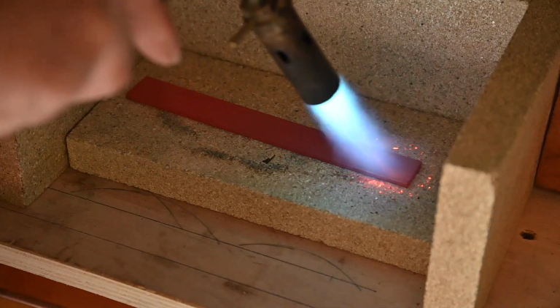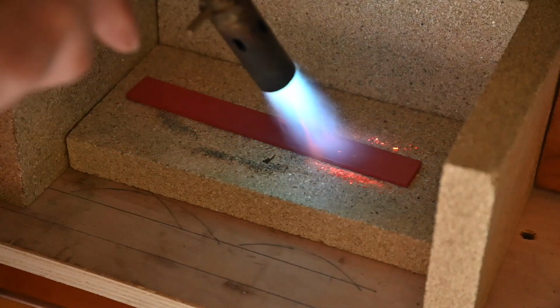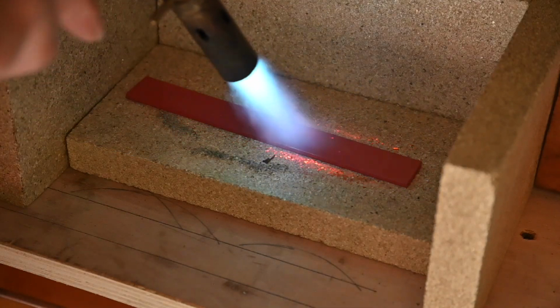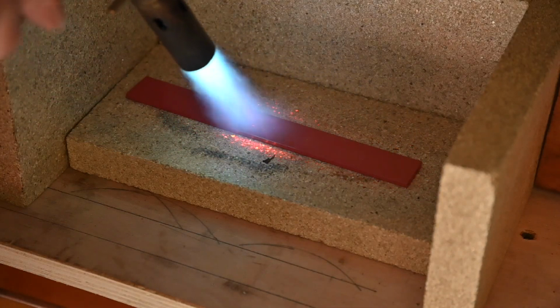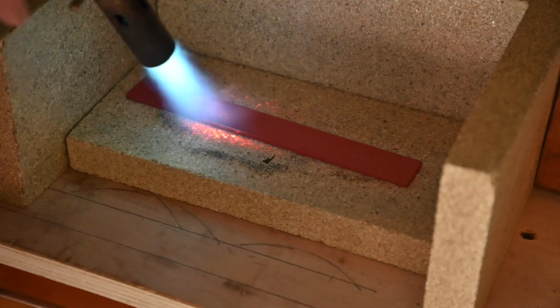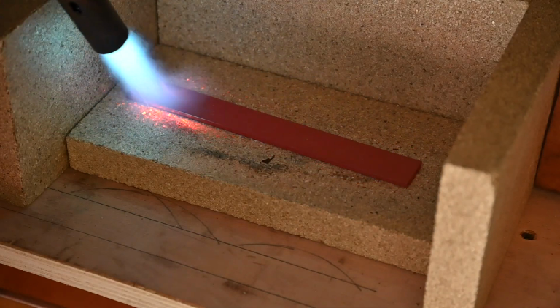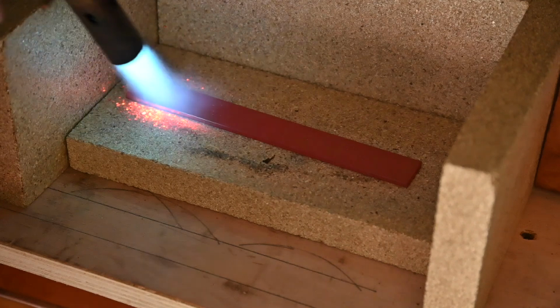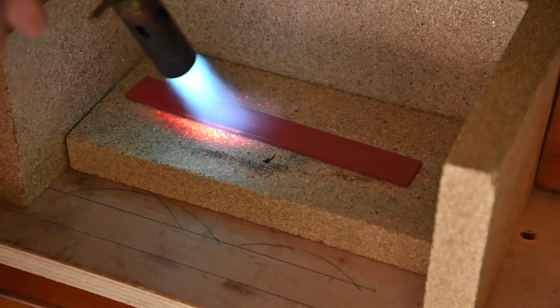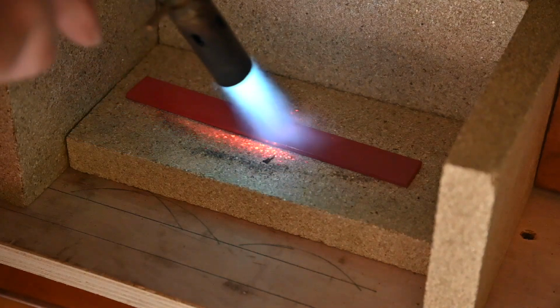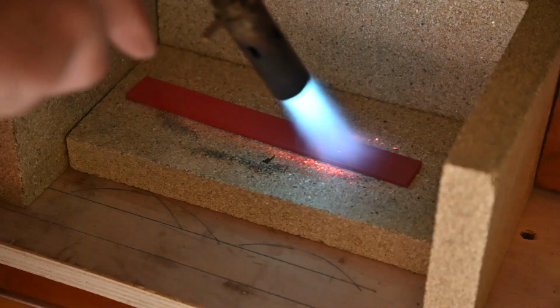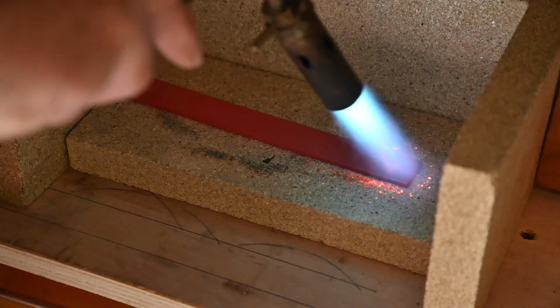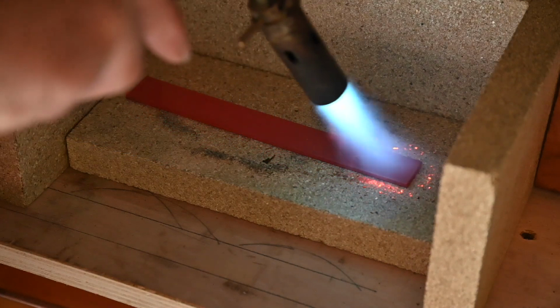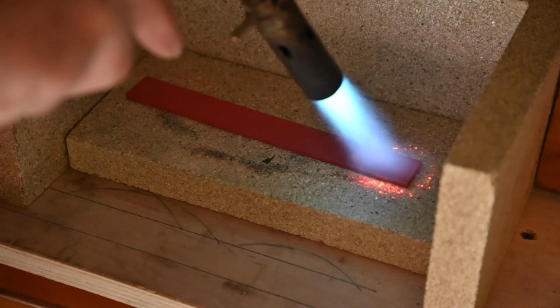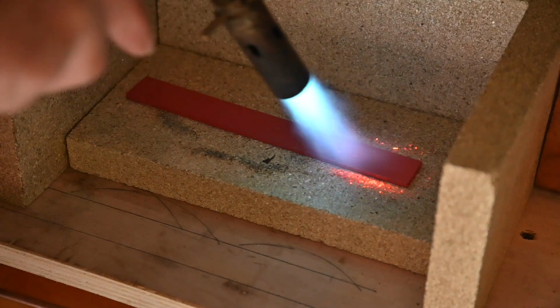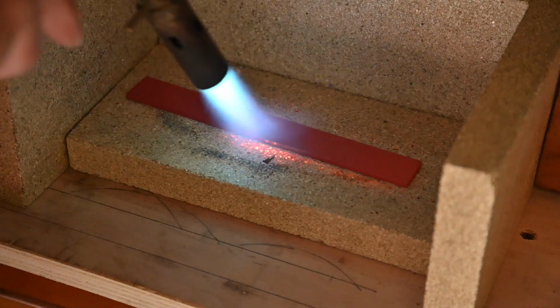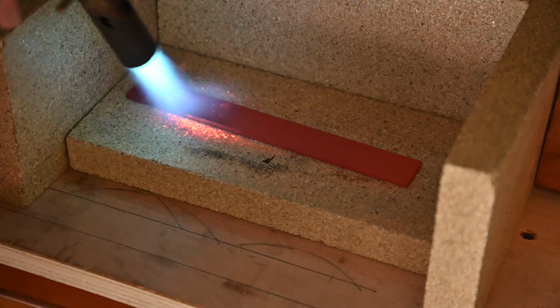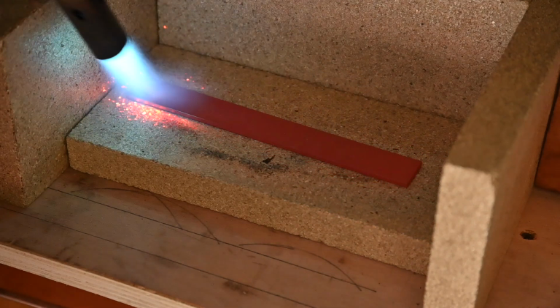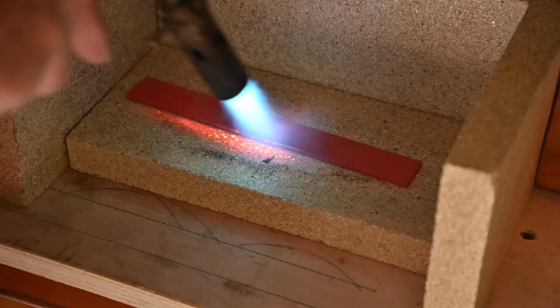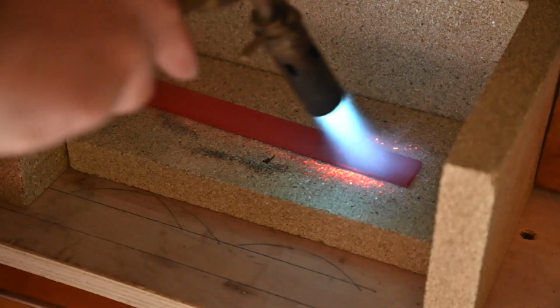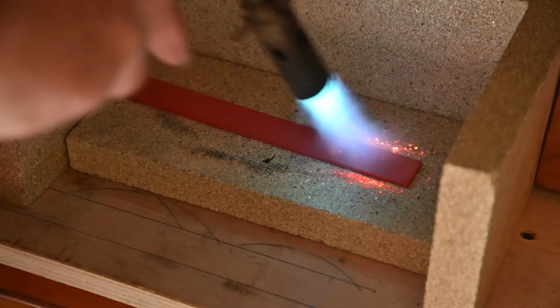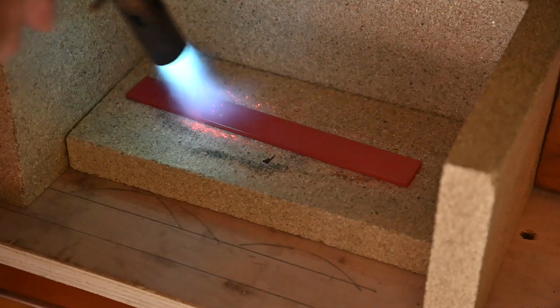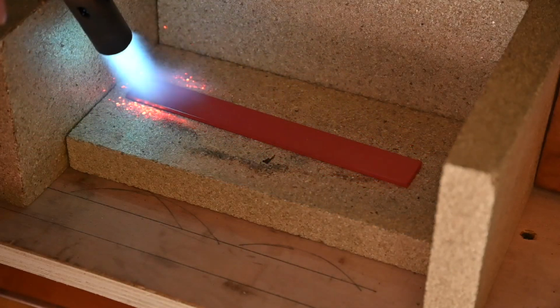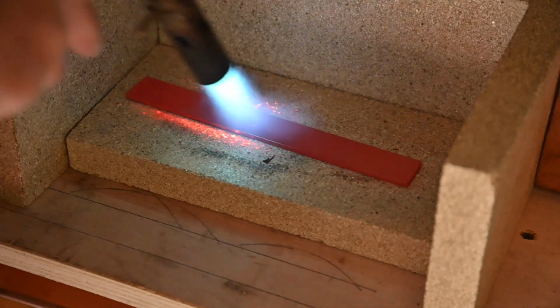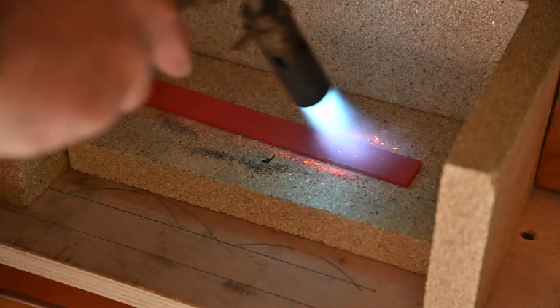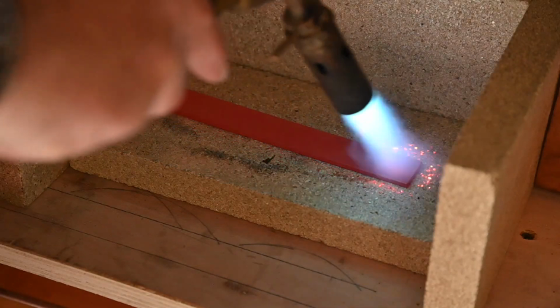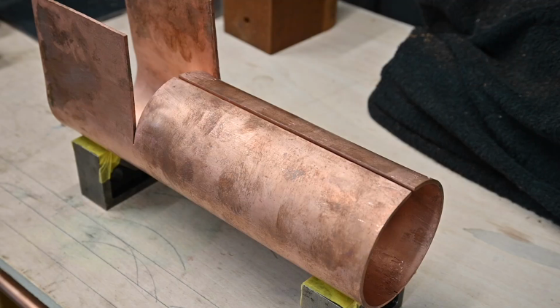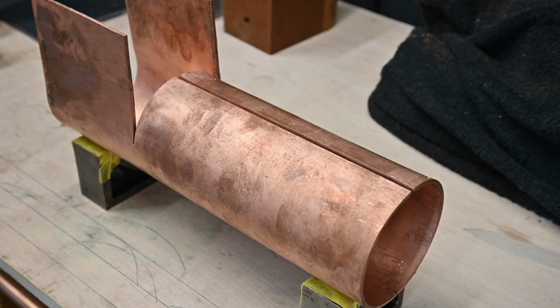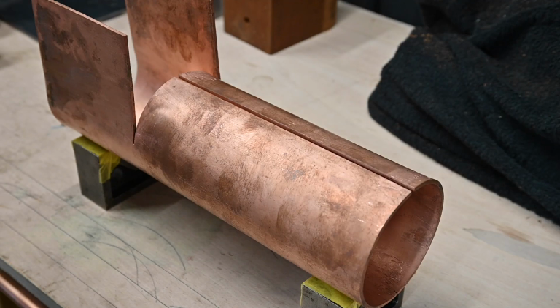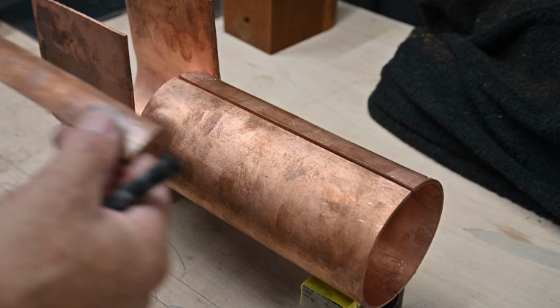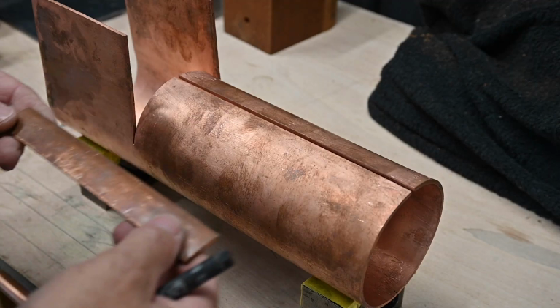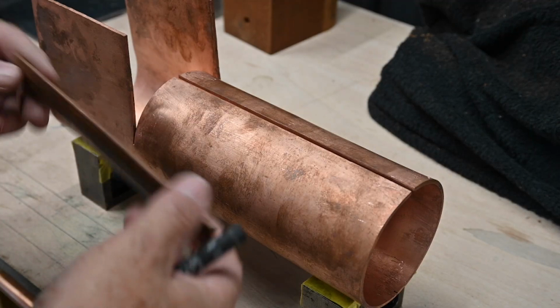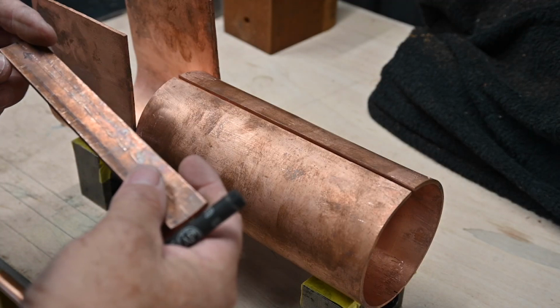You can just dunk it in a bucket of water if you want, but I don't want it to distort because I've got to put a slight curve on it. In this video I'm going to do a bit of silver soldering.